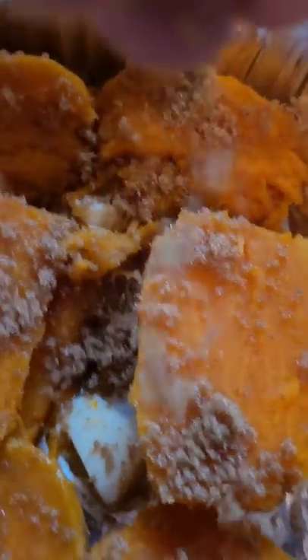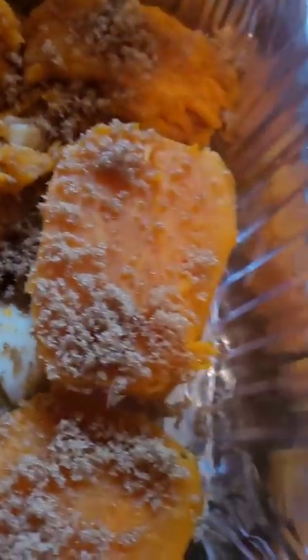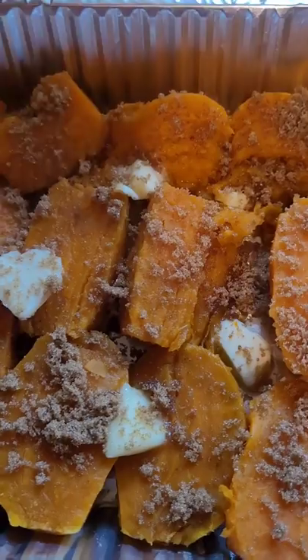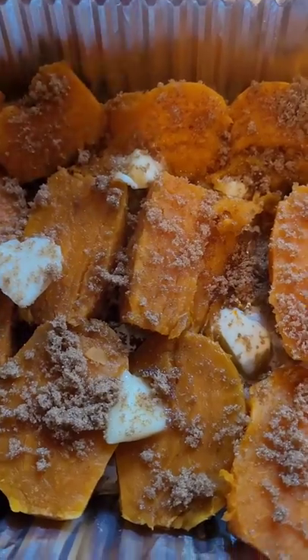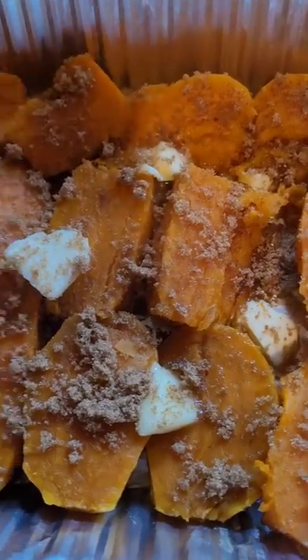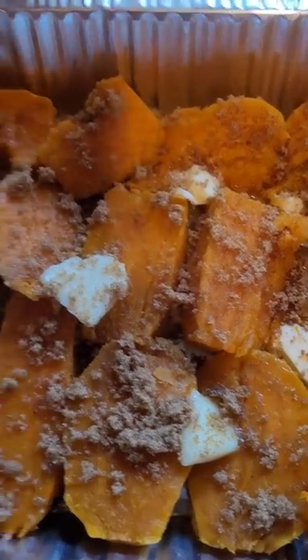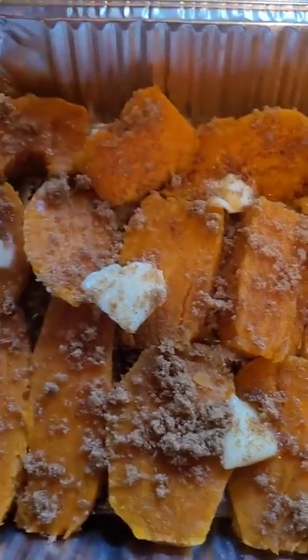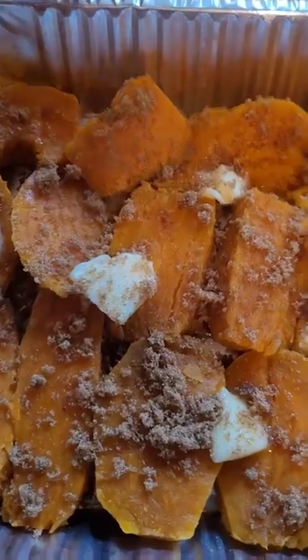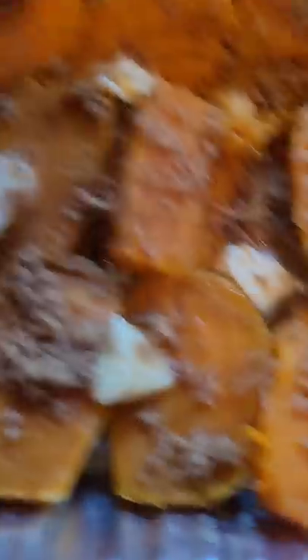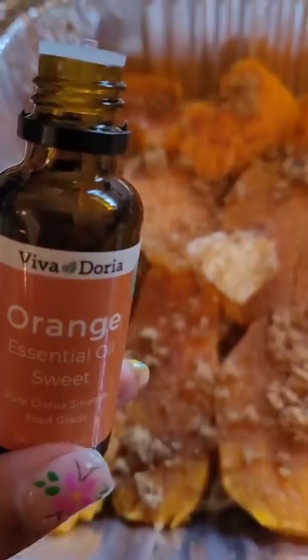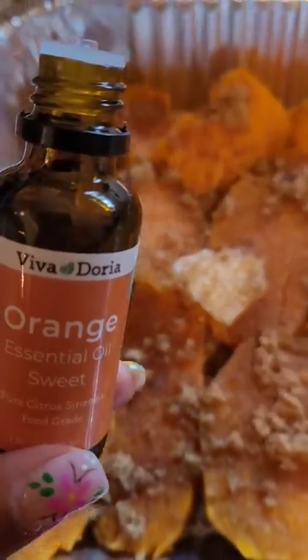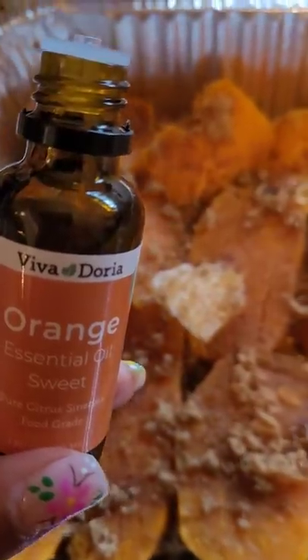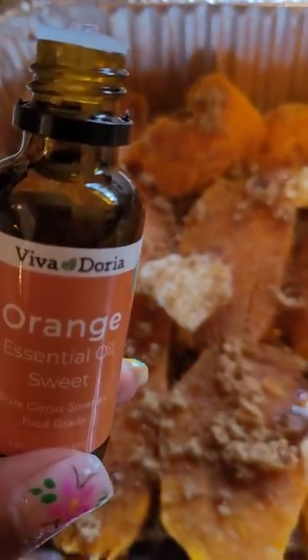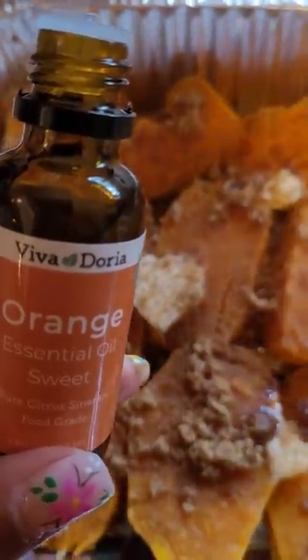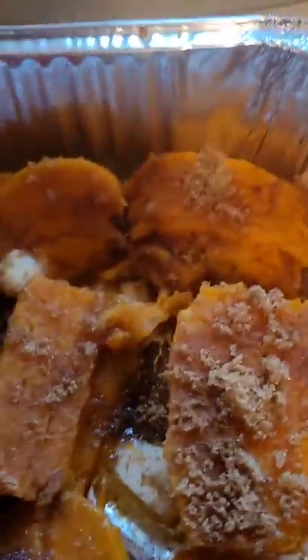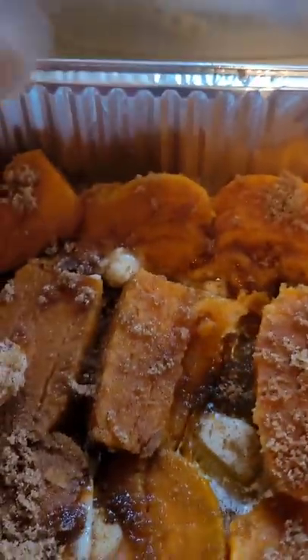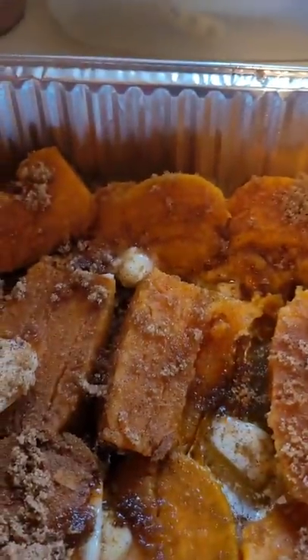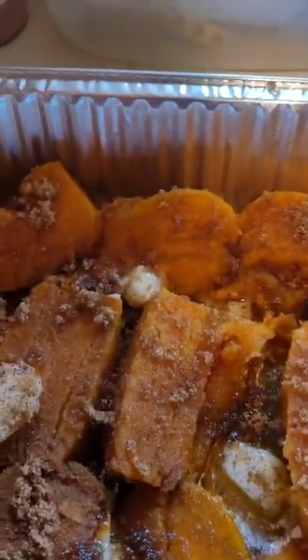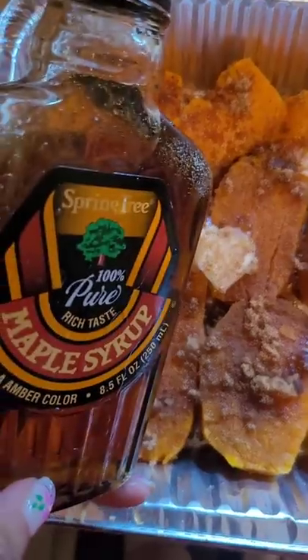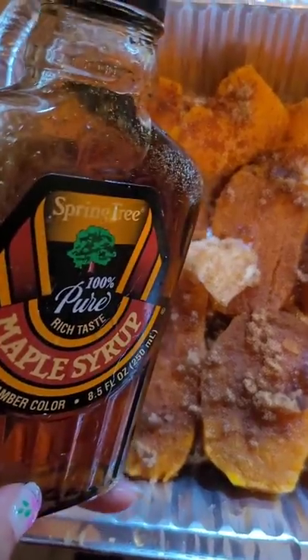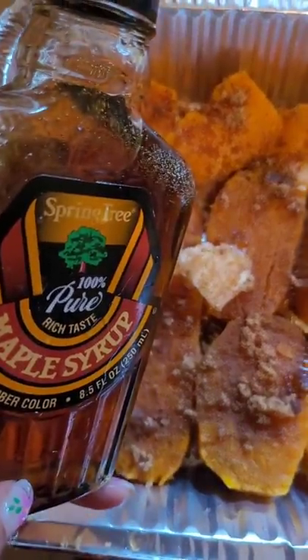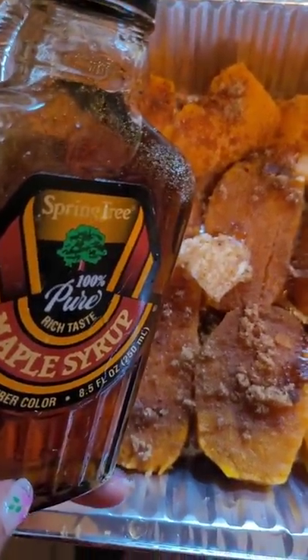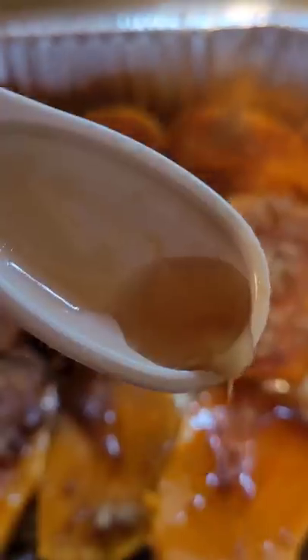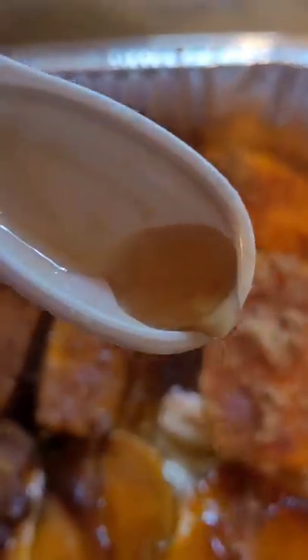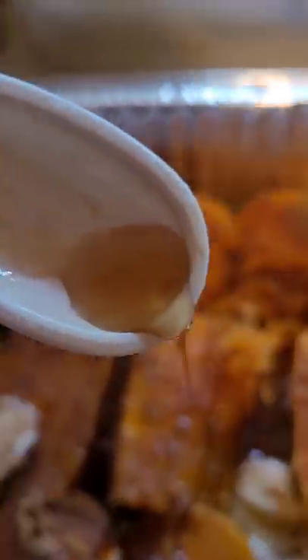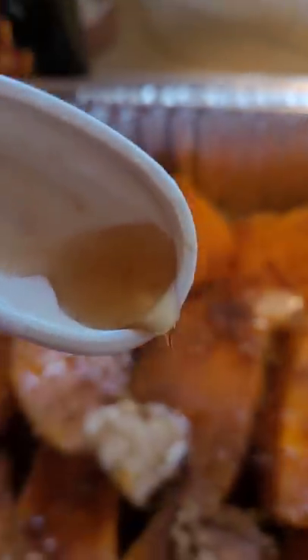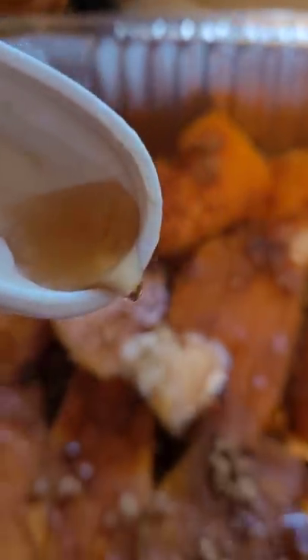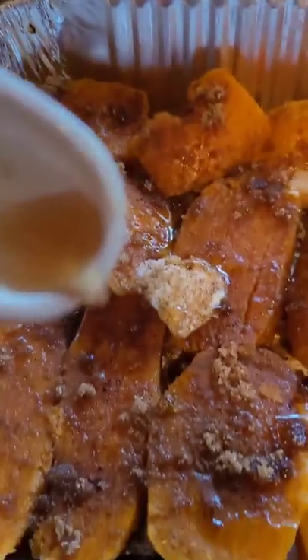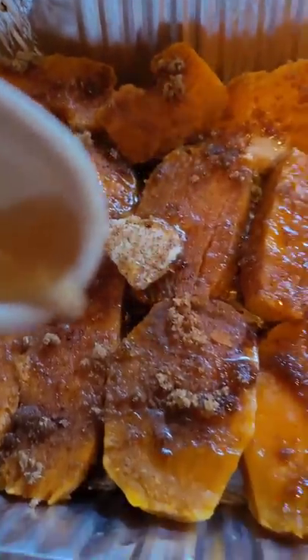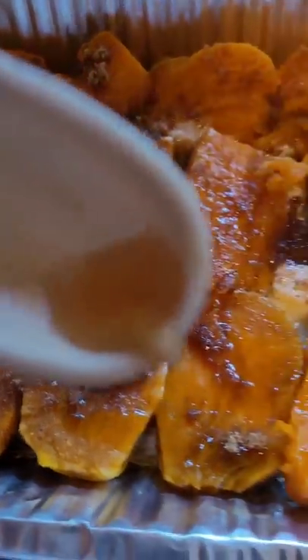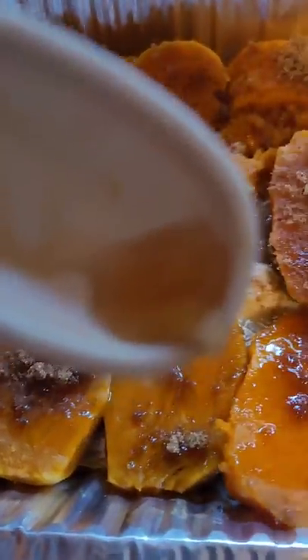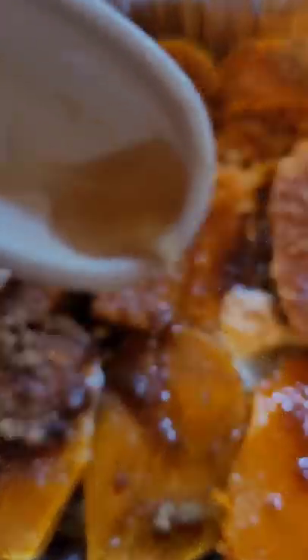And a couple of teaspoons of cinnamon. This is my secret ingredient — you only need like three or four drops. I used real maple syrup, about two or three tablespoons drizzled right on top.